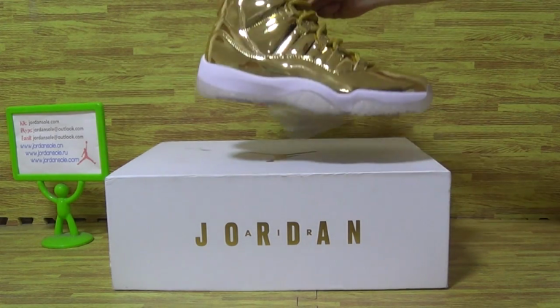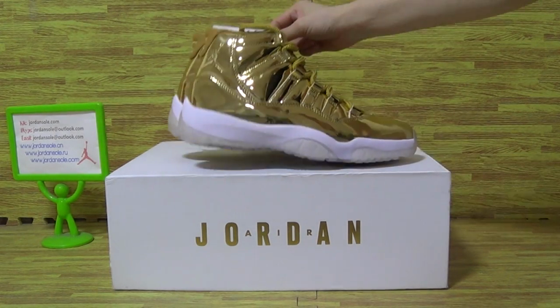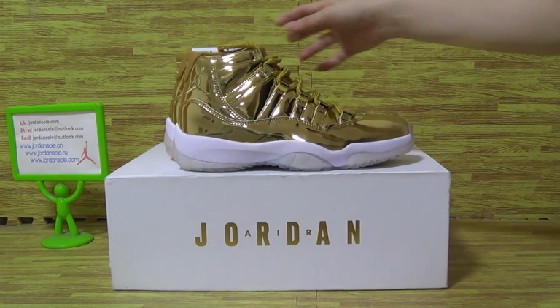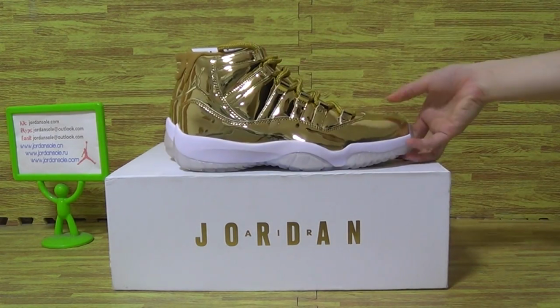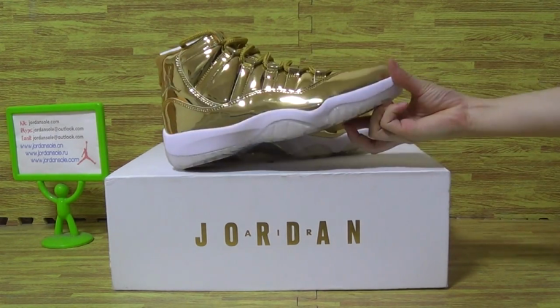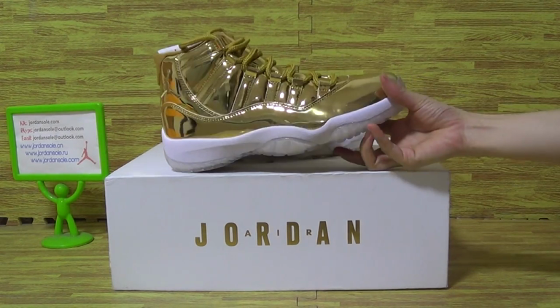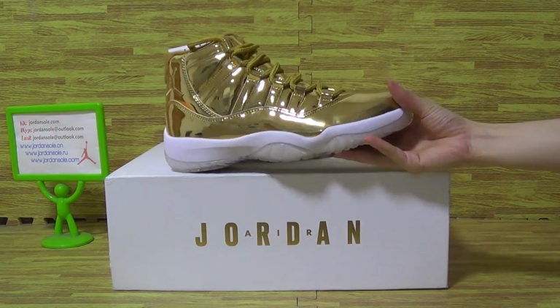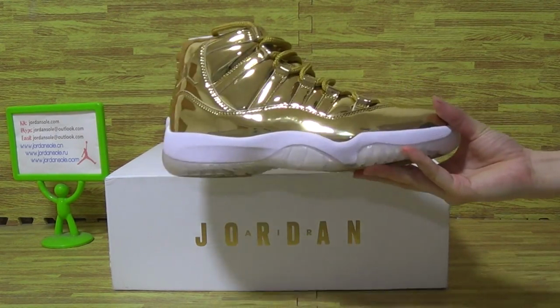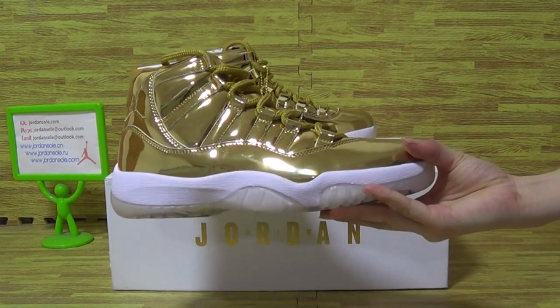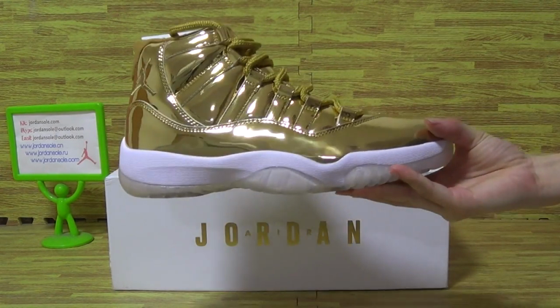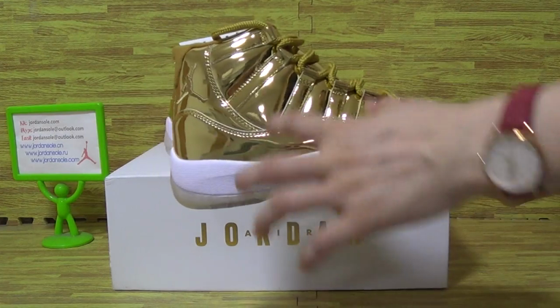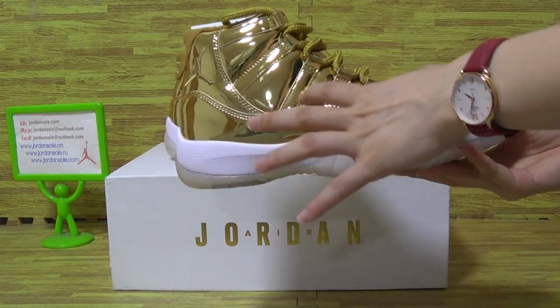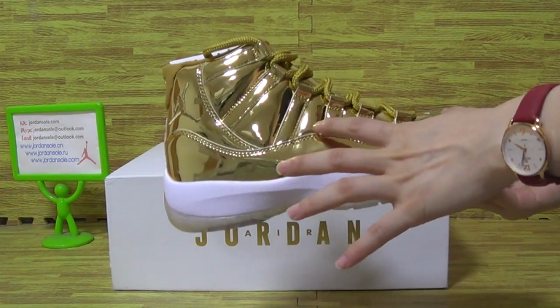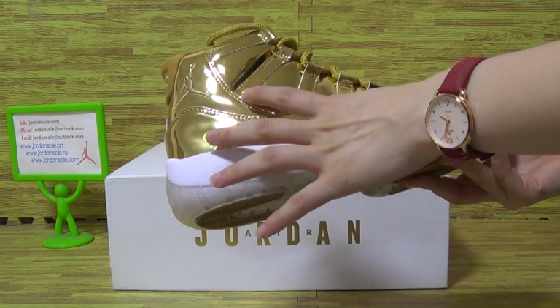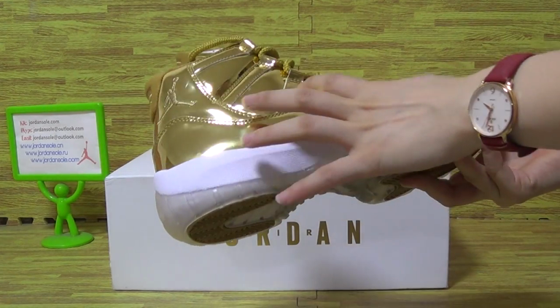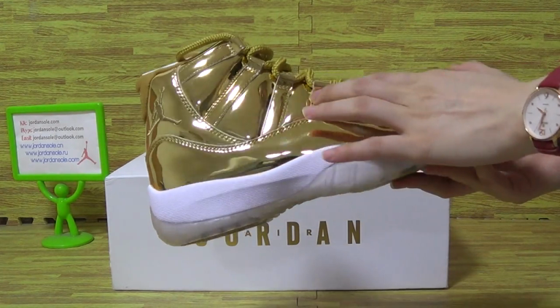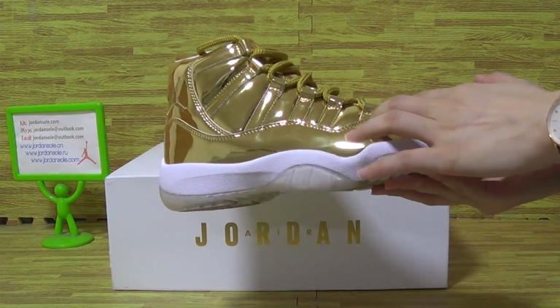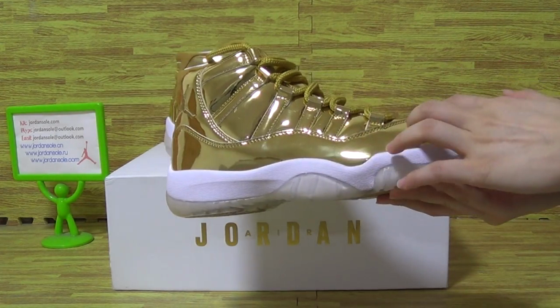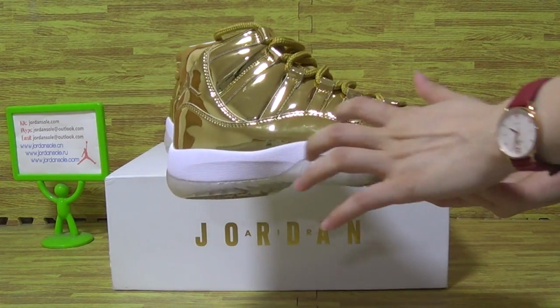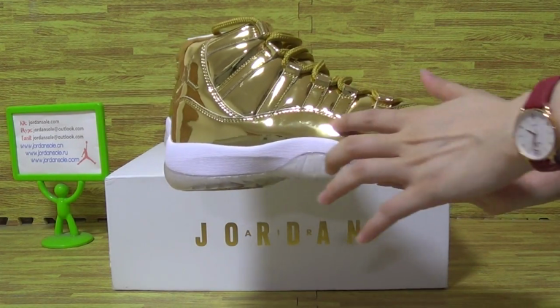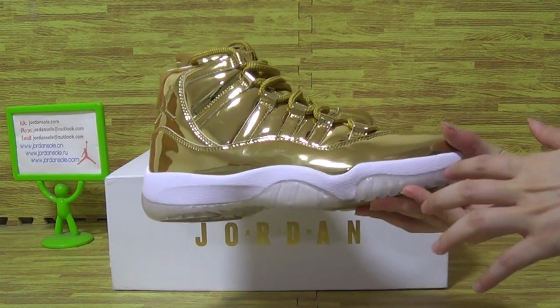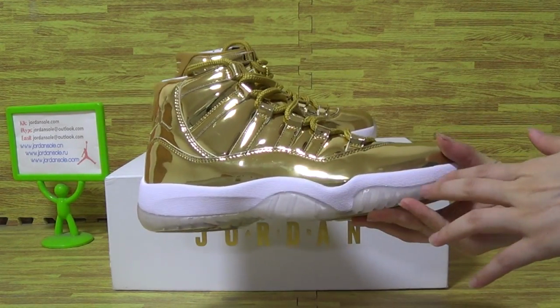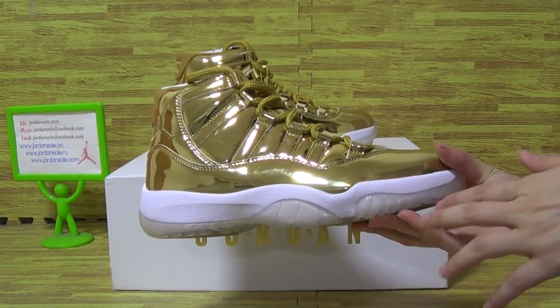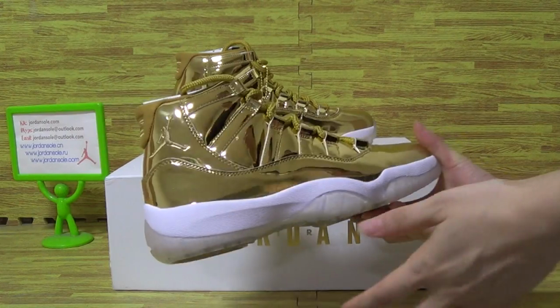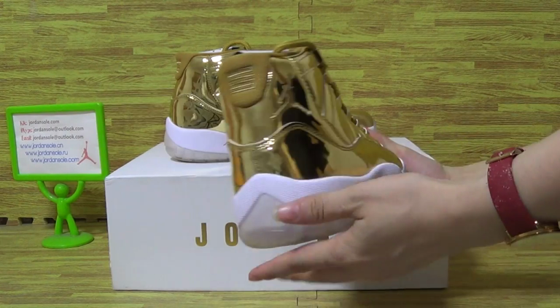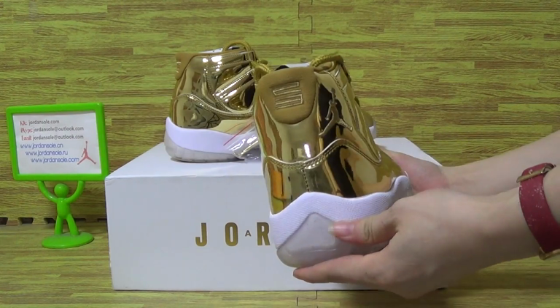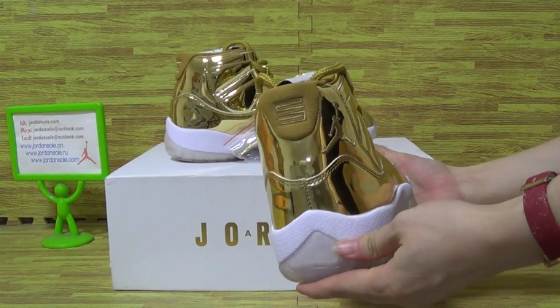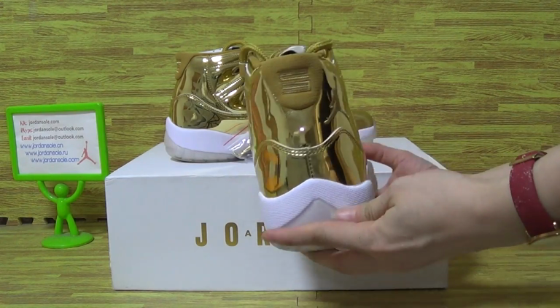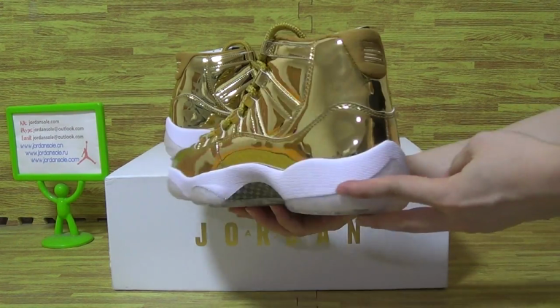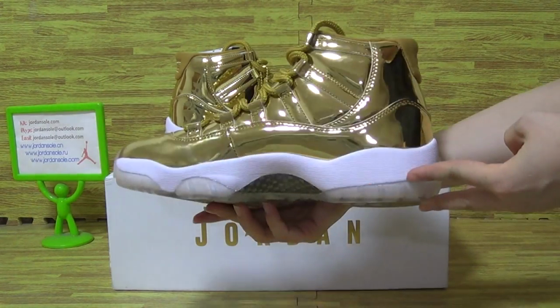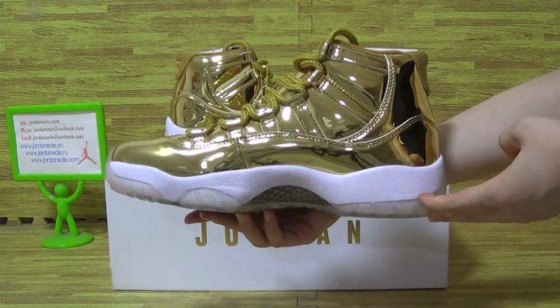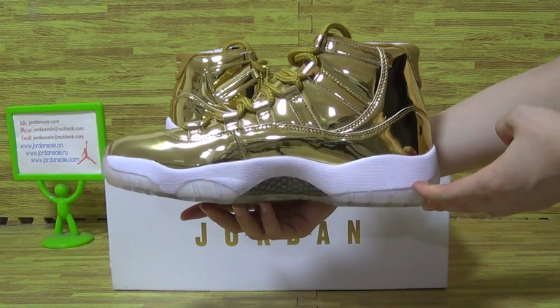Today you can see it's very shiny, like a mirror on the shoes upper. On the back and the inside.